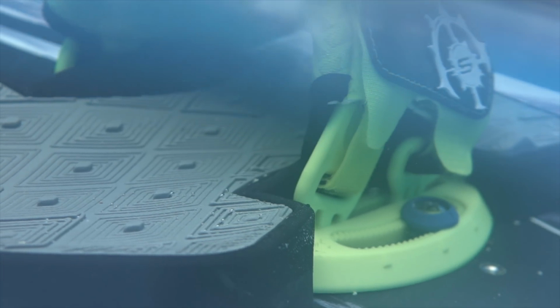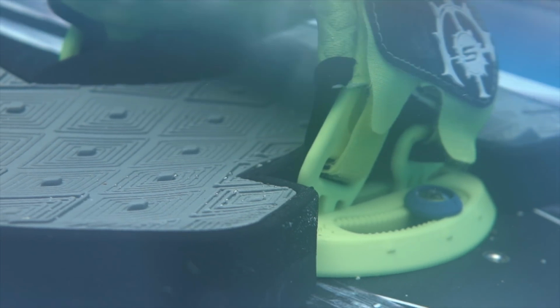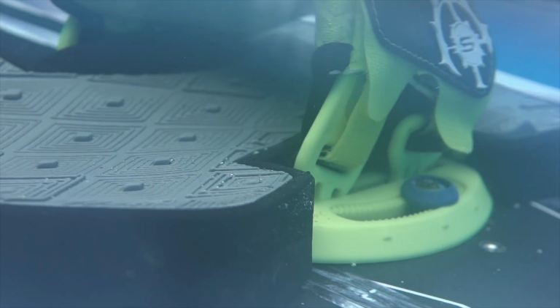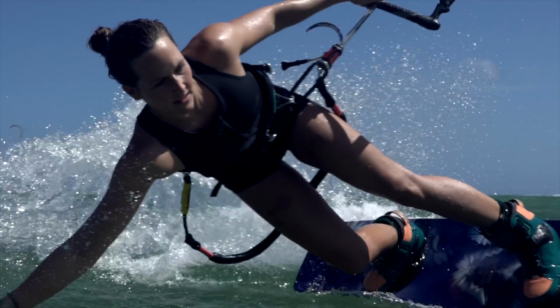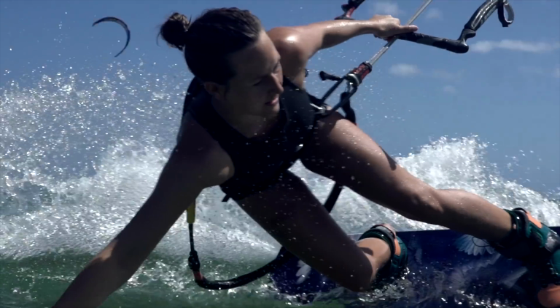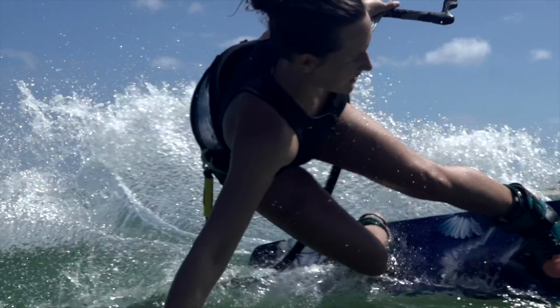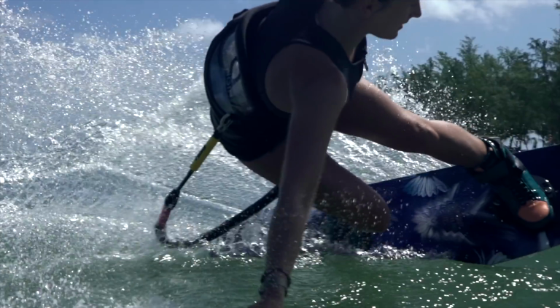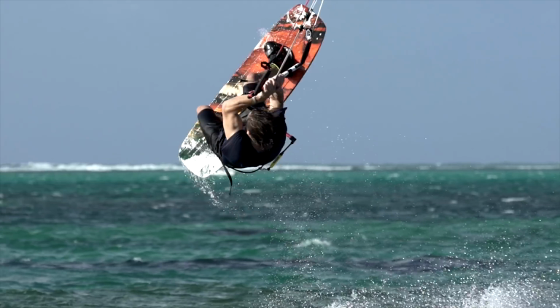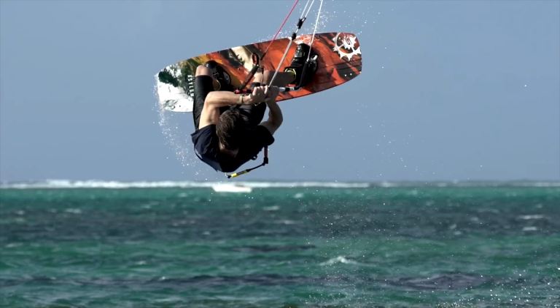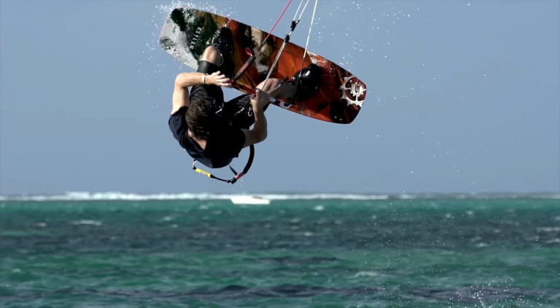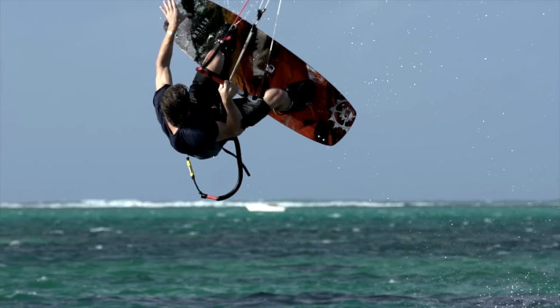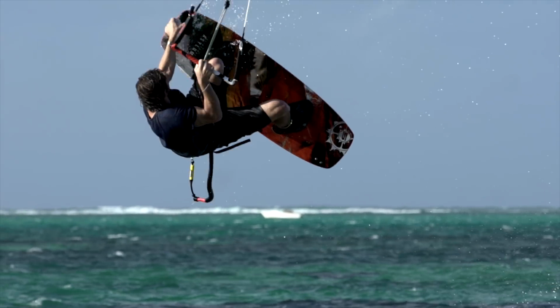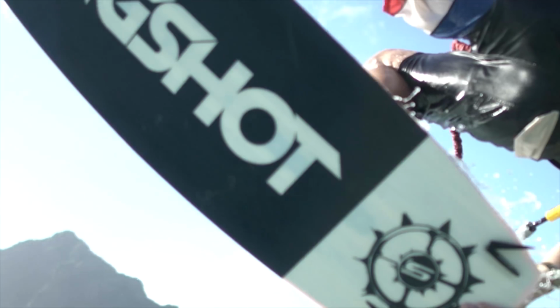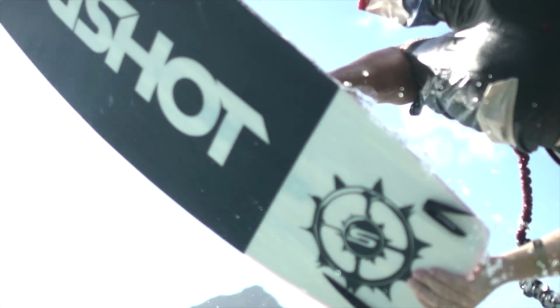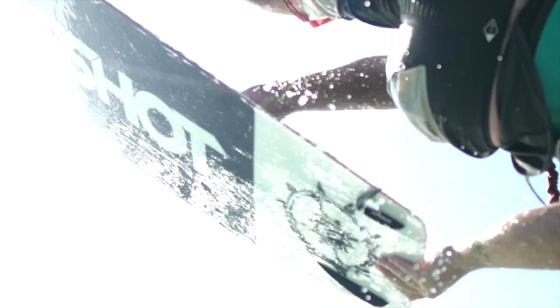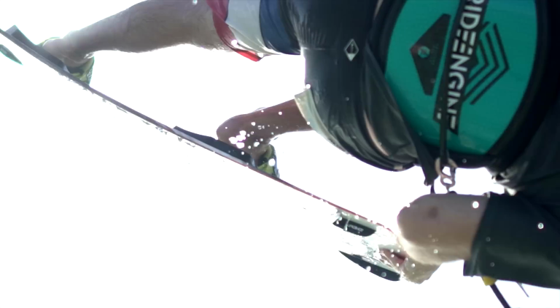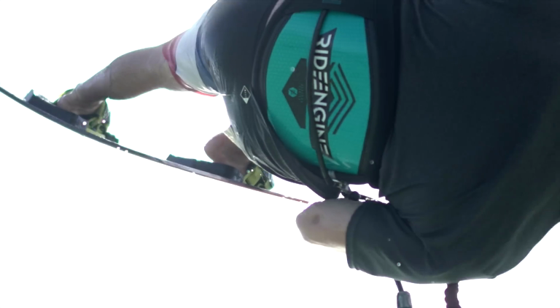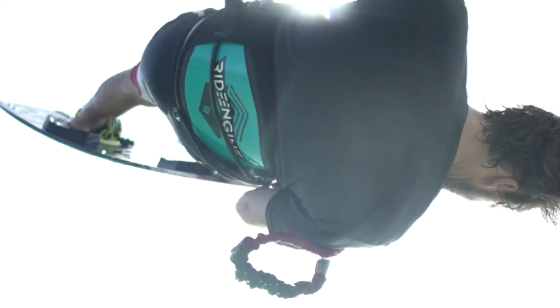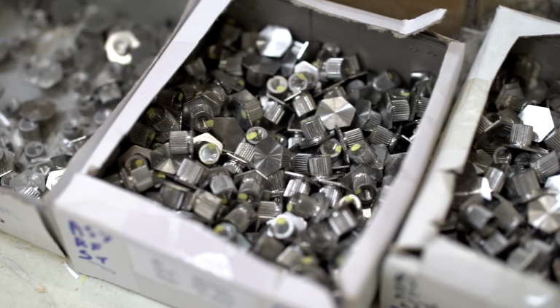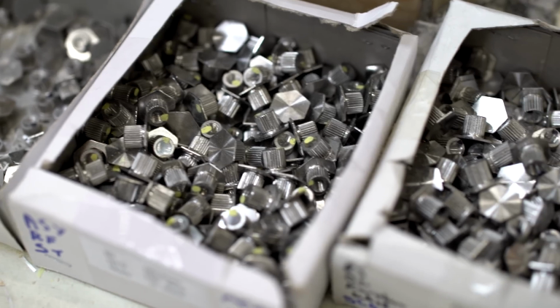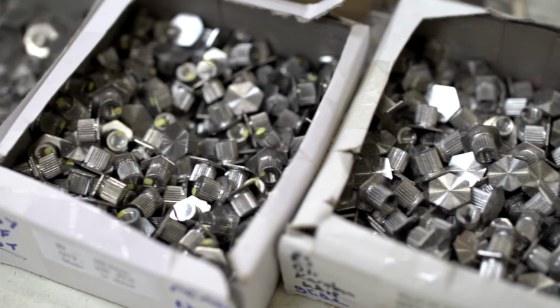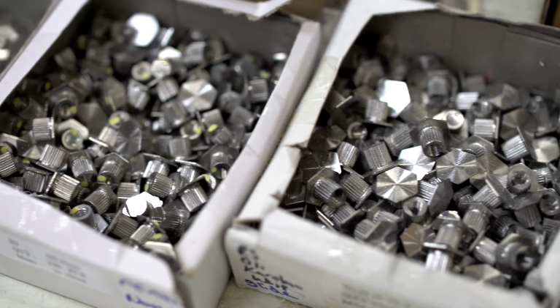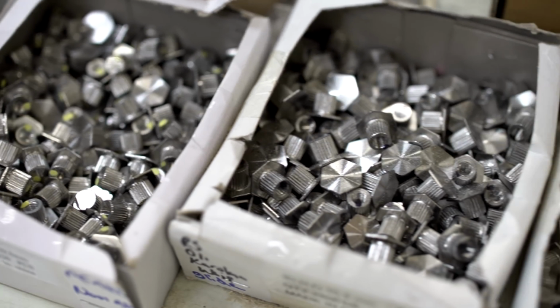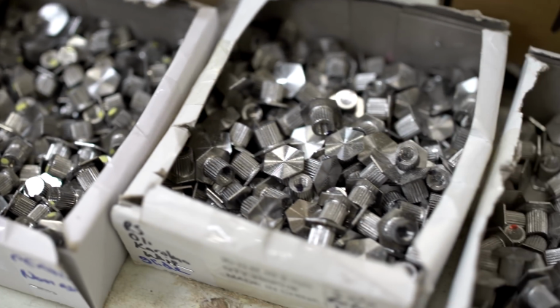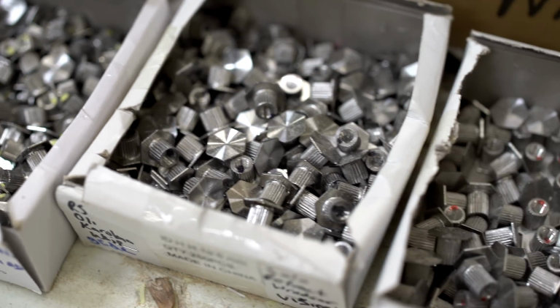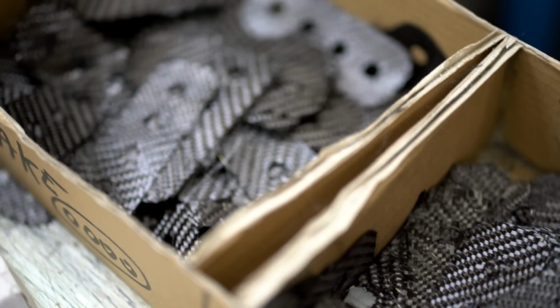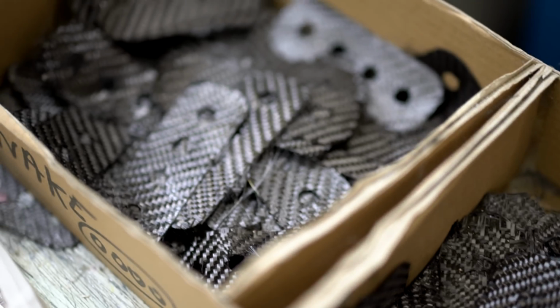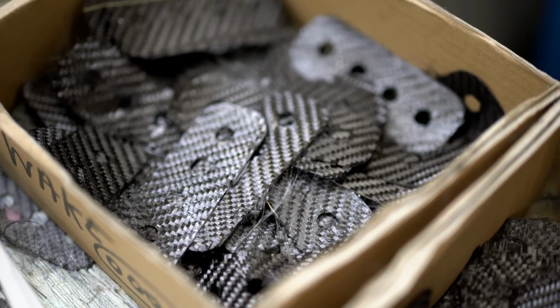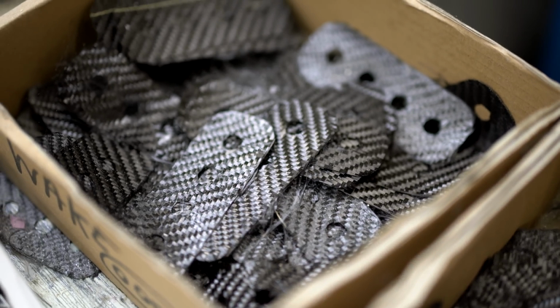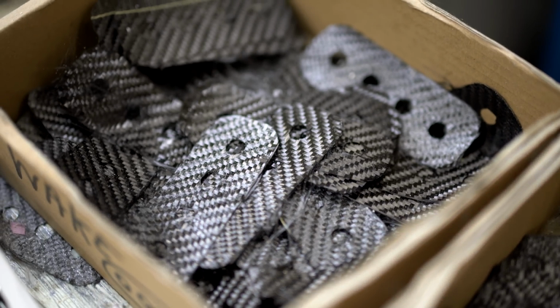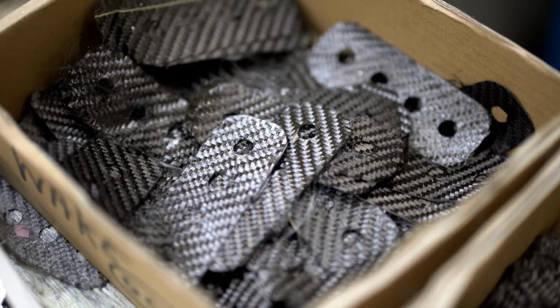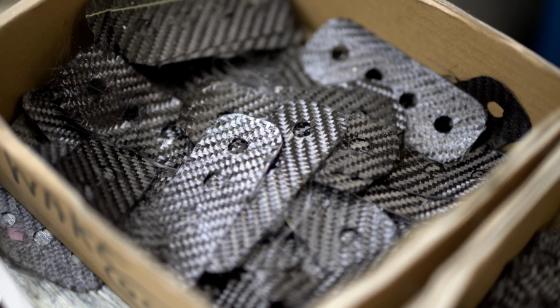The new inserts are a Slingshot exclusive and are designed to offer you a solid connection to a board that still needs to flex. They use the industry-standard M6 hardware and are reinforced with lightweight, high-strength carbon fiber.